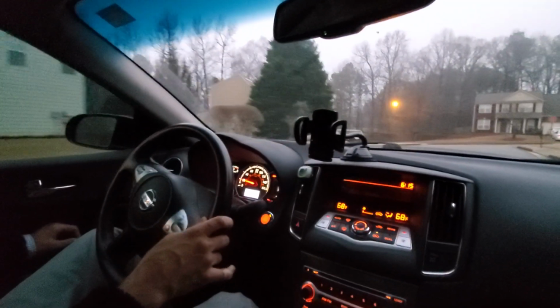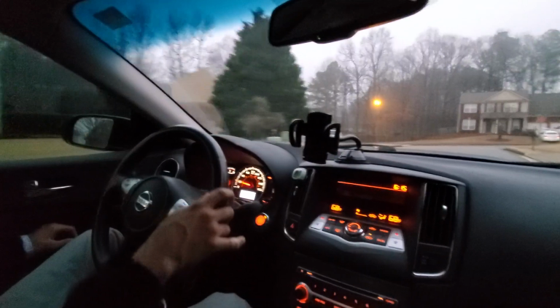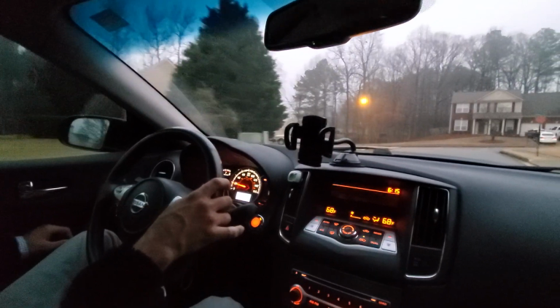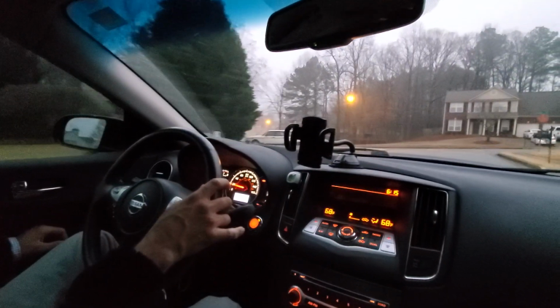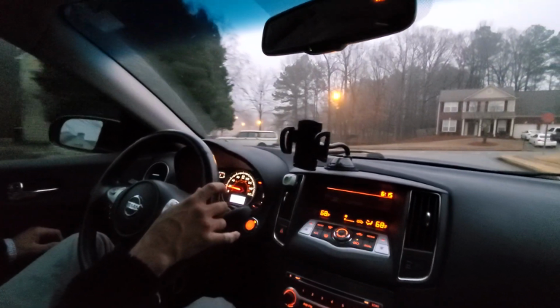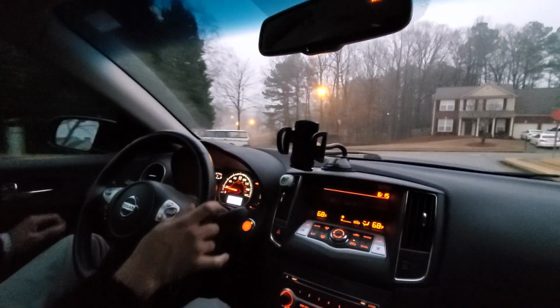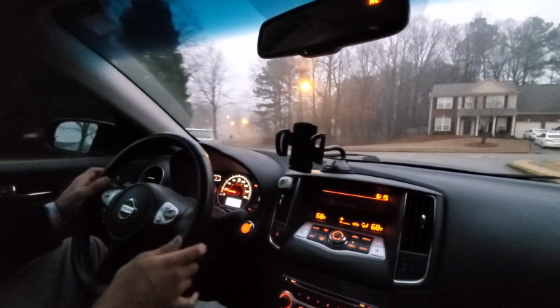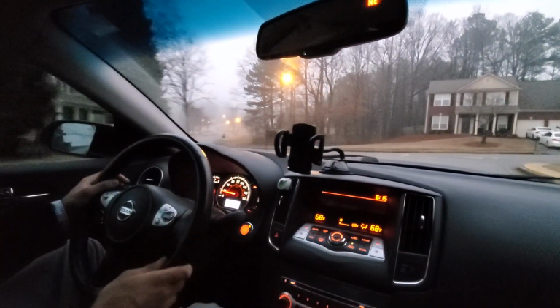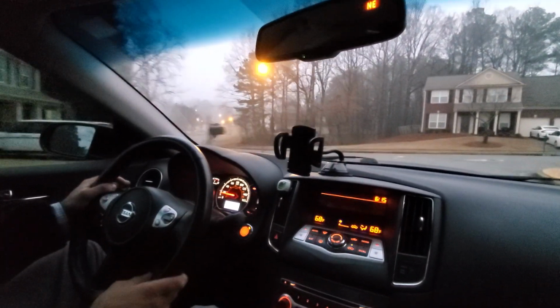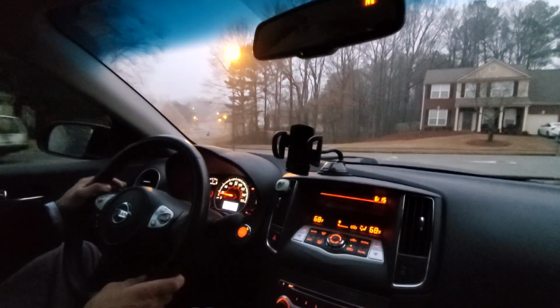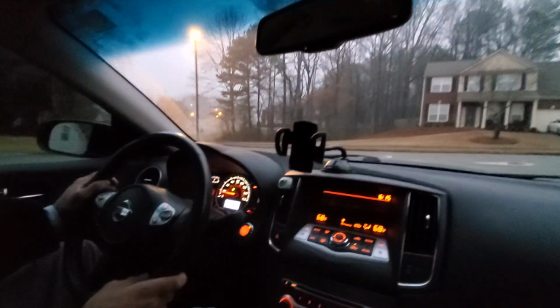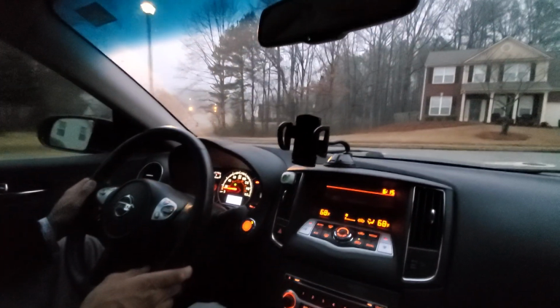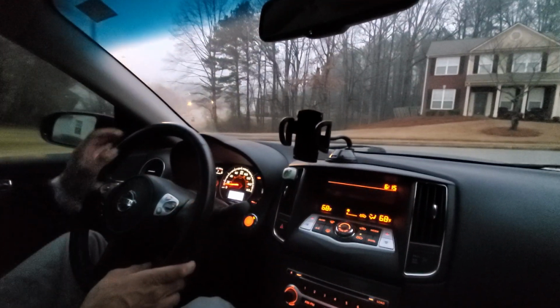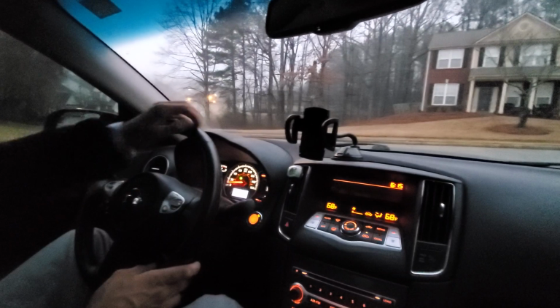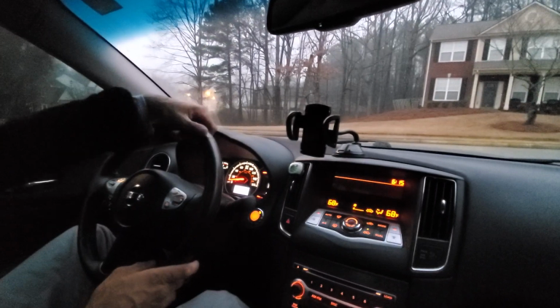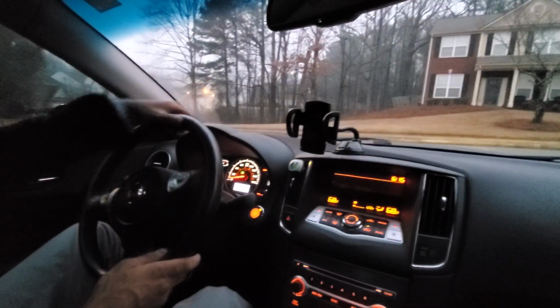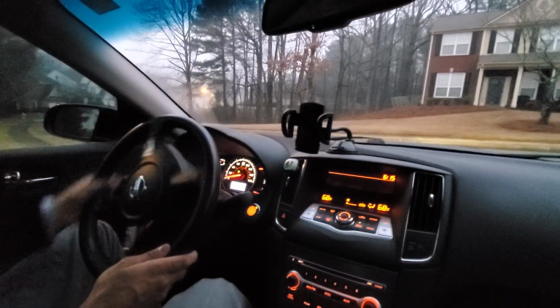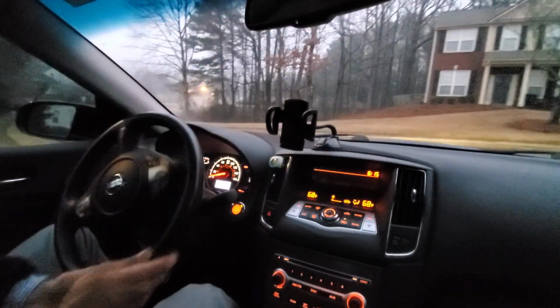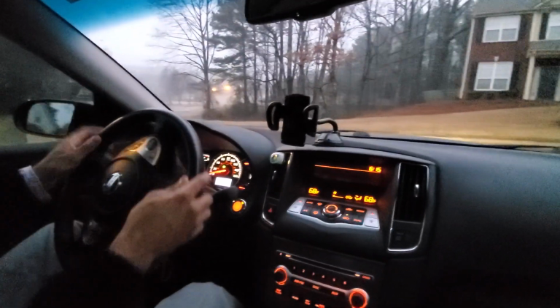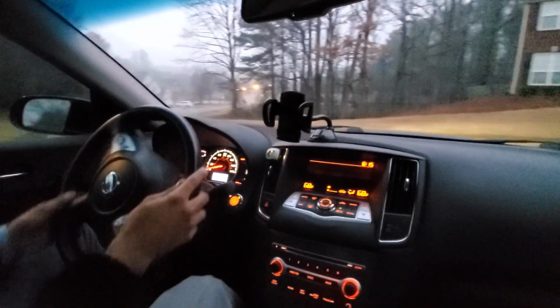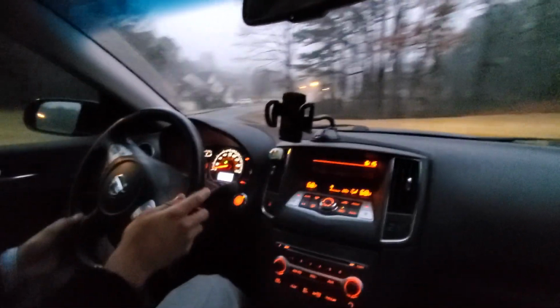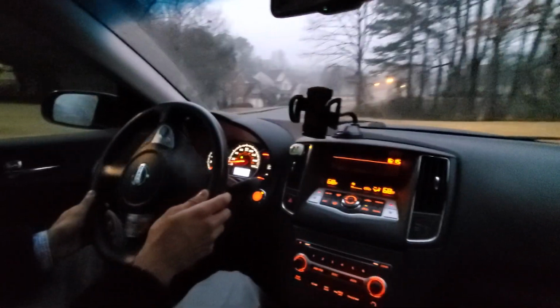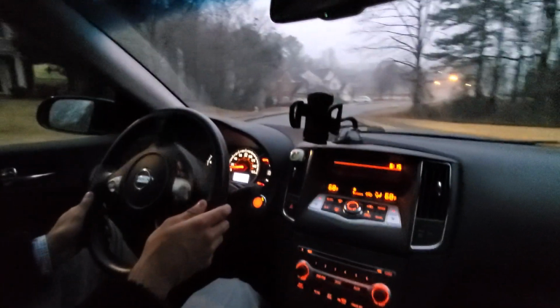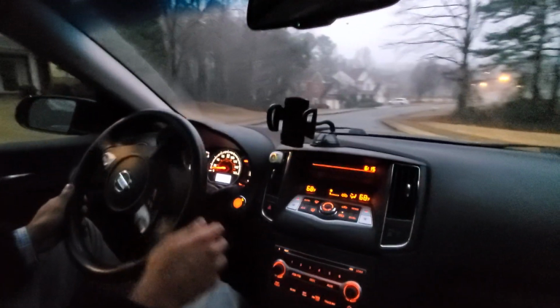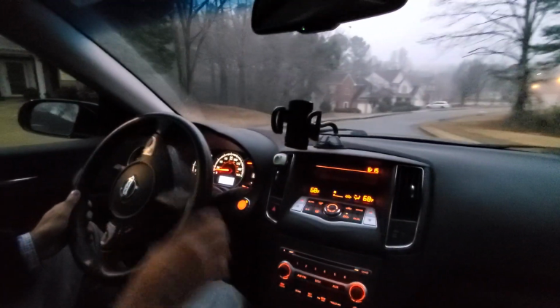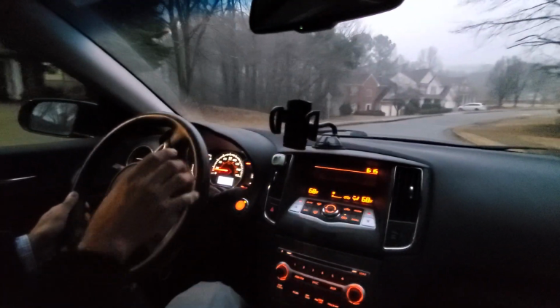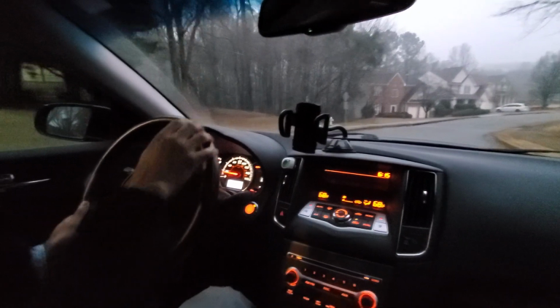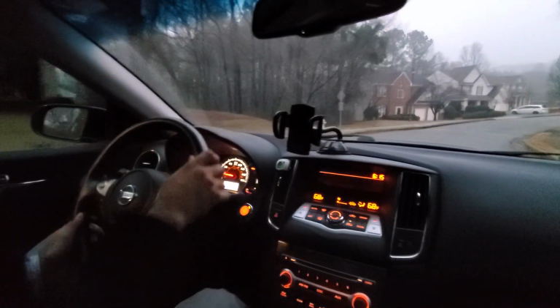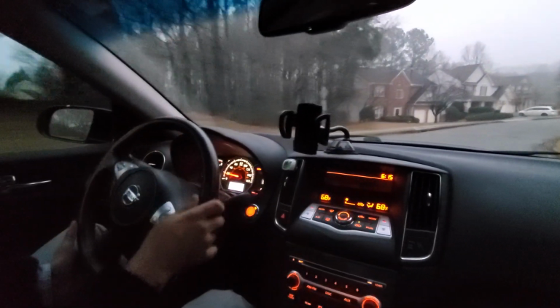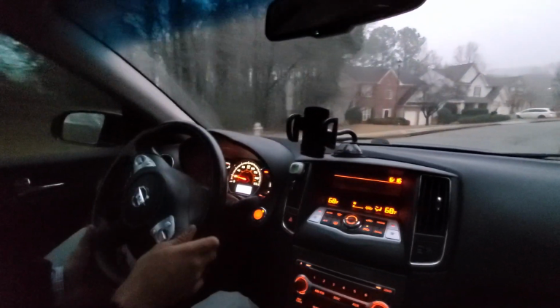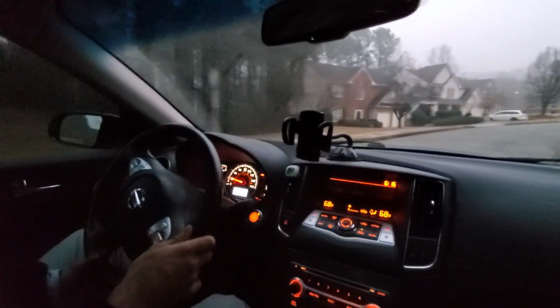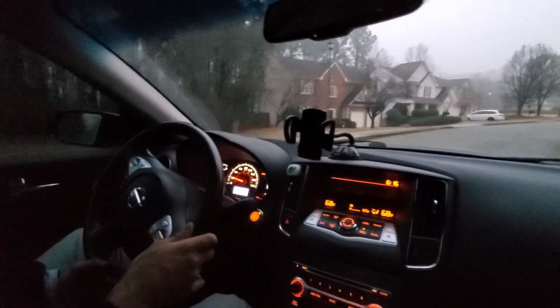So this car, like I said before, has 111,000 miles on it and performs very well. It's a very heavy-feeling car. It's front-wheel drive so you do get a little bit of wheel spin.